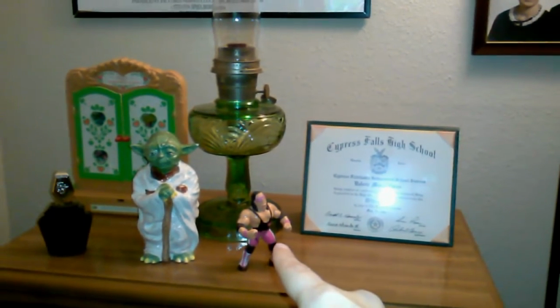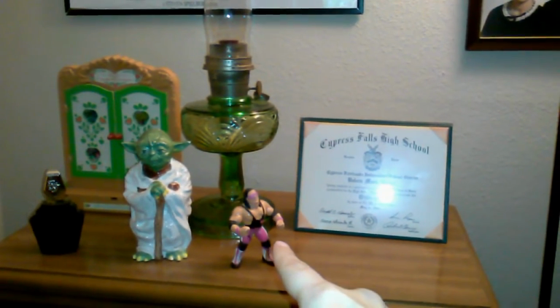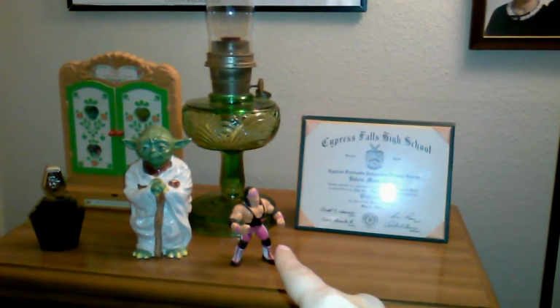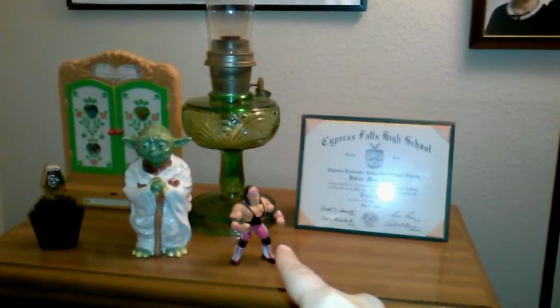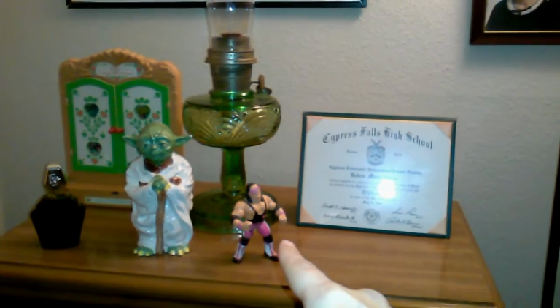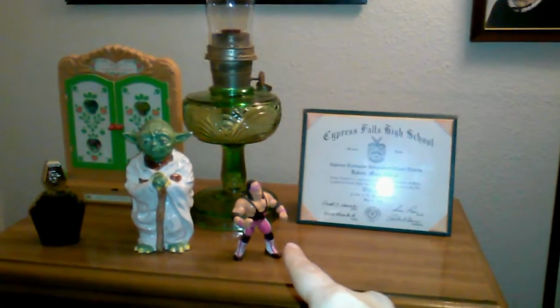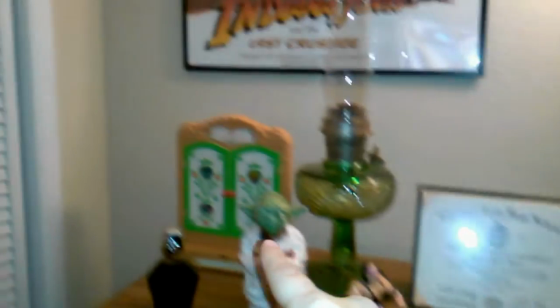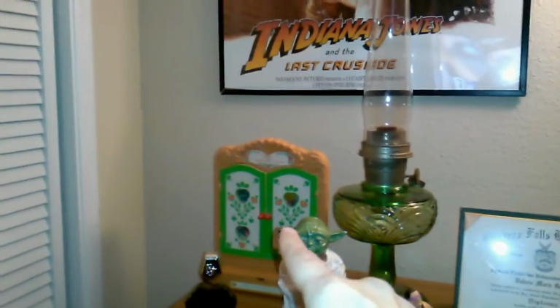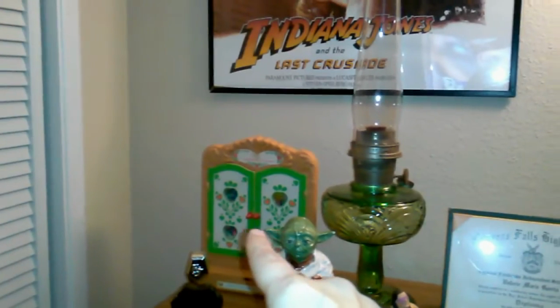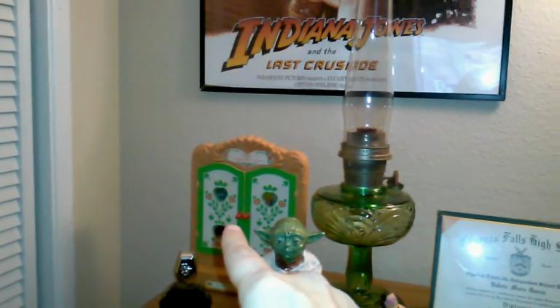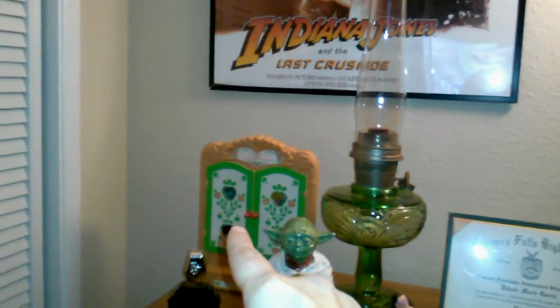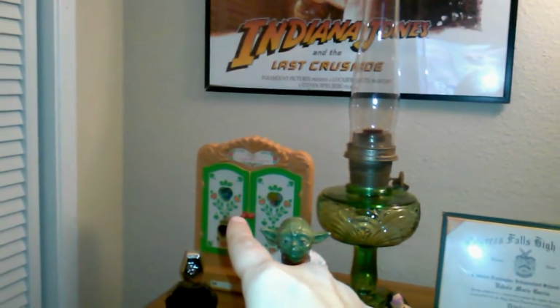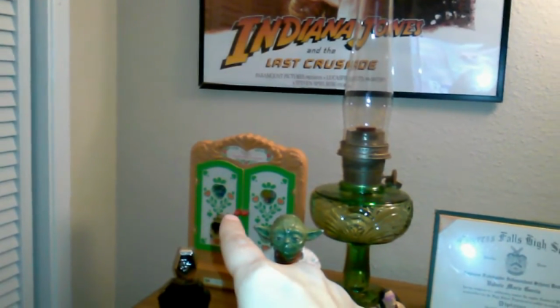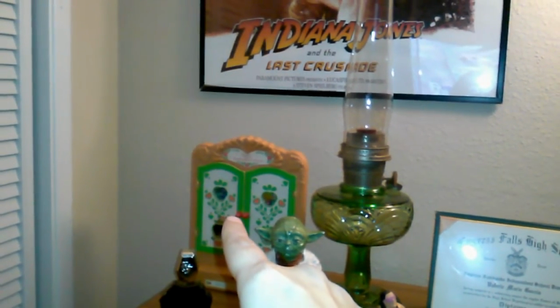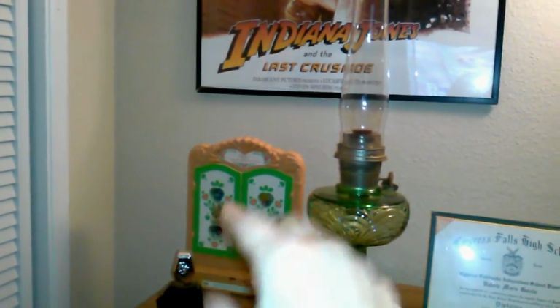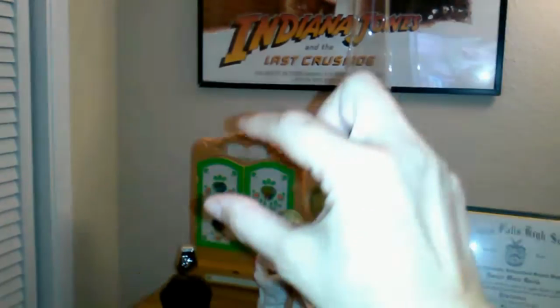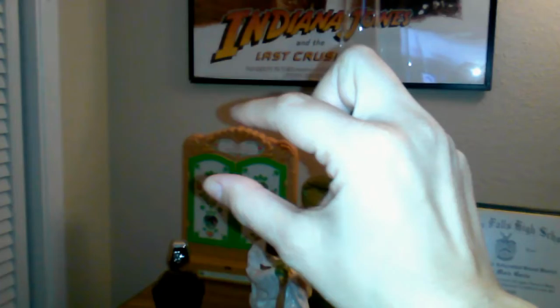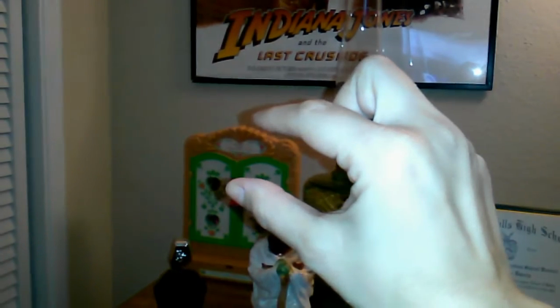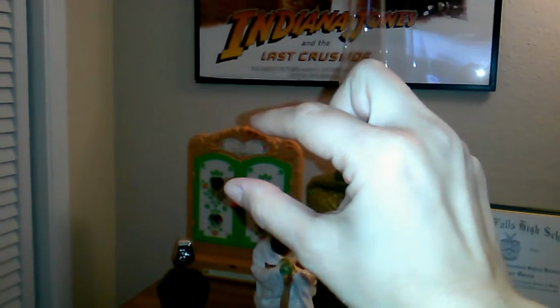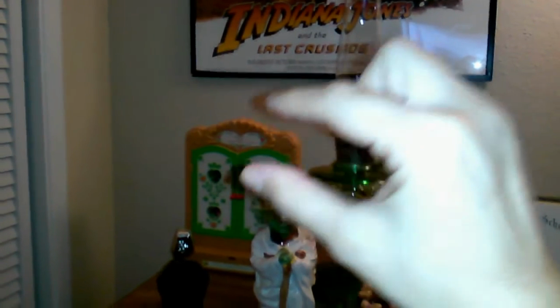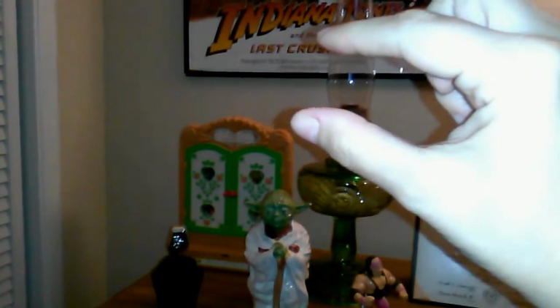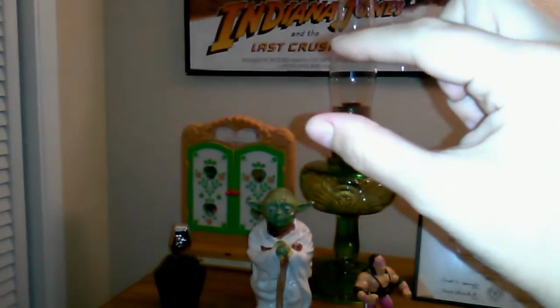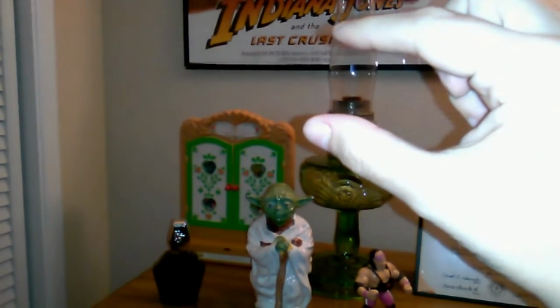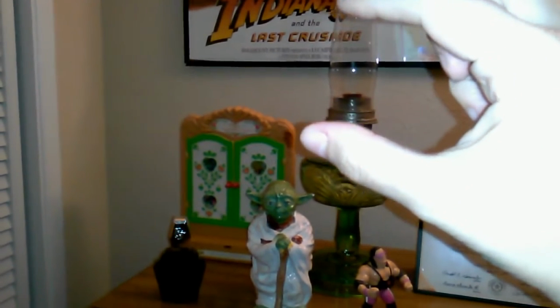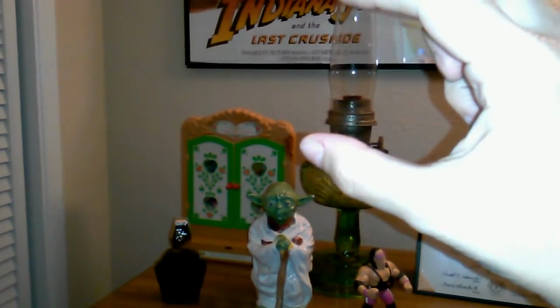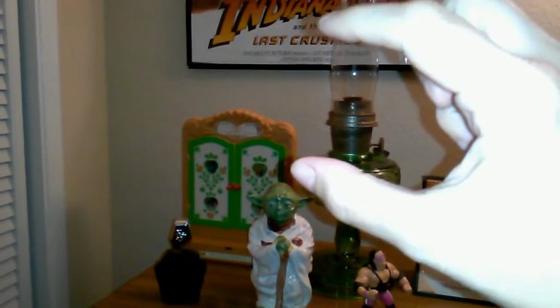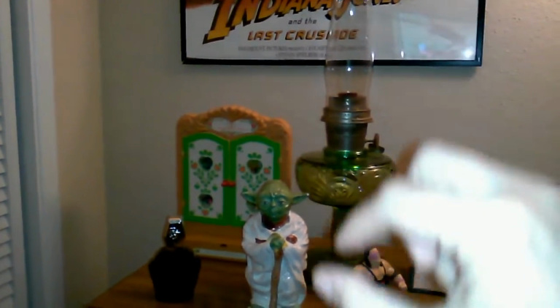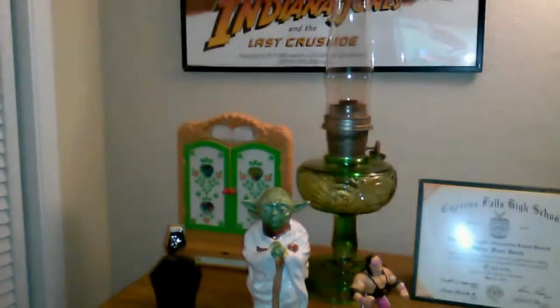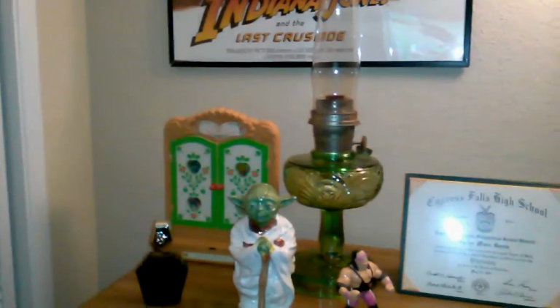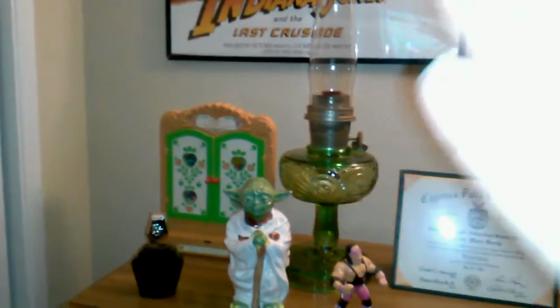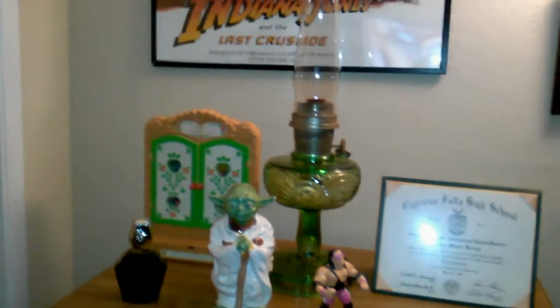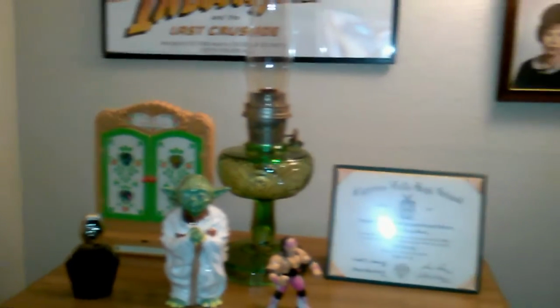My favorite wrestler — anyone know who he is? These little Strawberry Shortcake dolls, they're about an inch or so, maybe a little bit taller. But good news: they're over 30 years old.